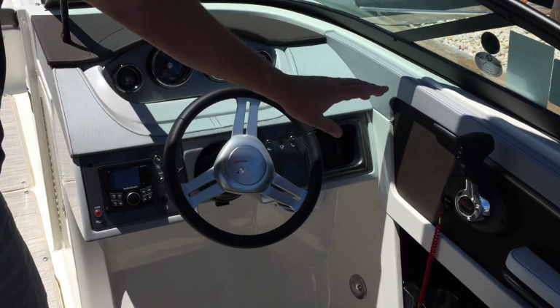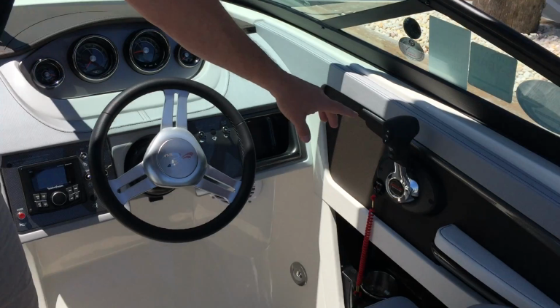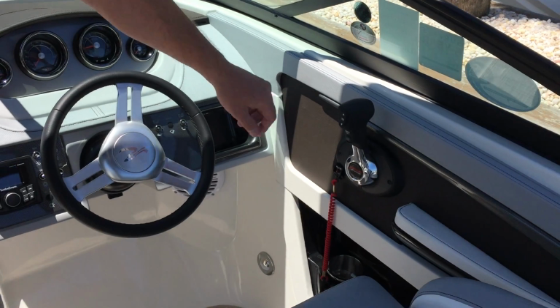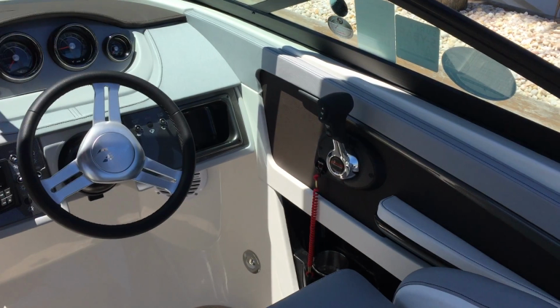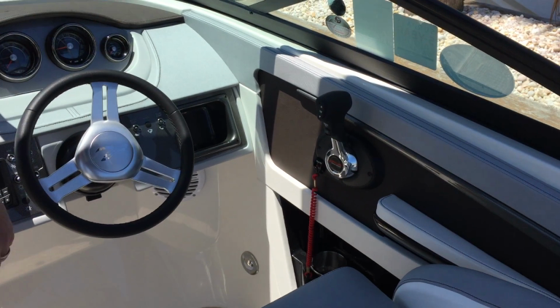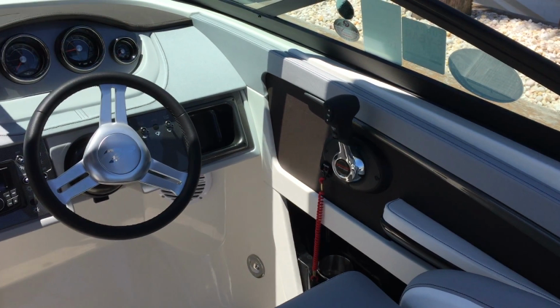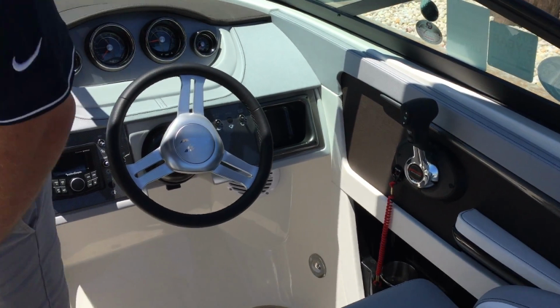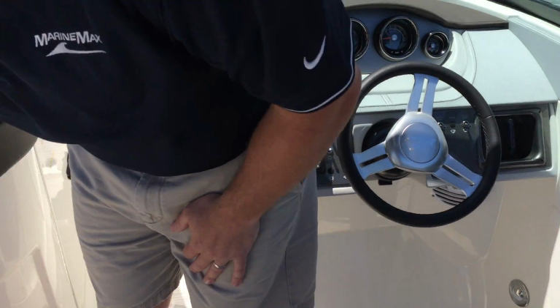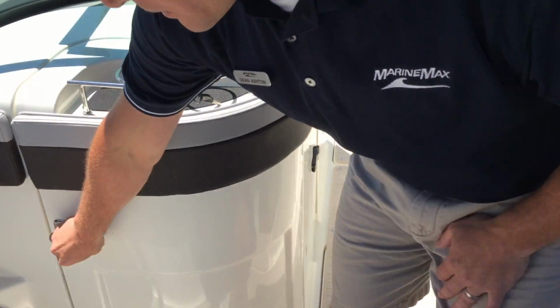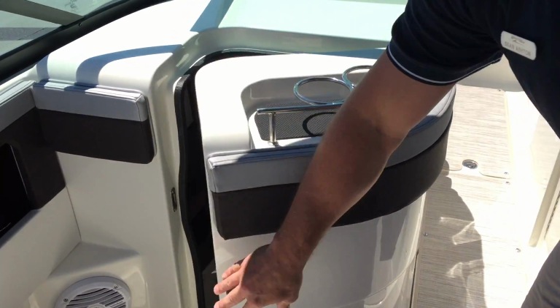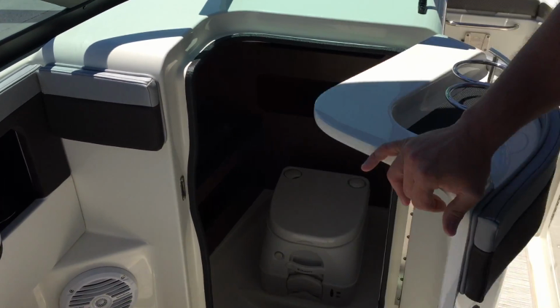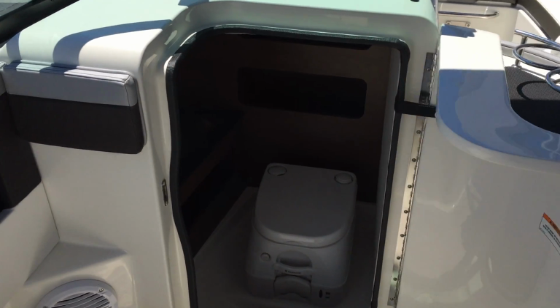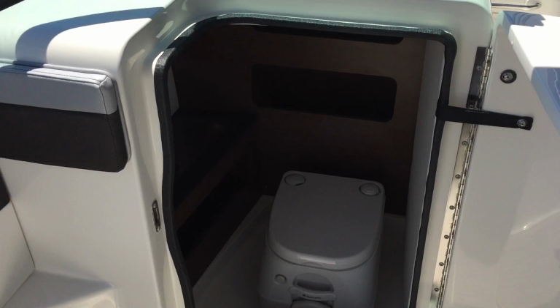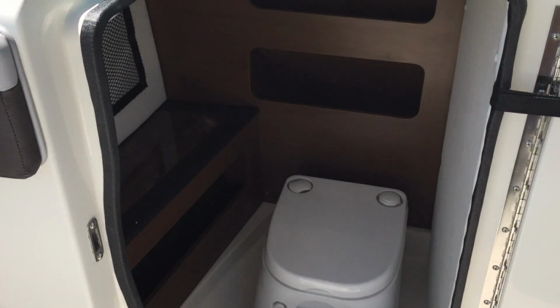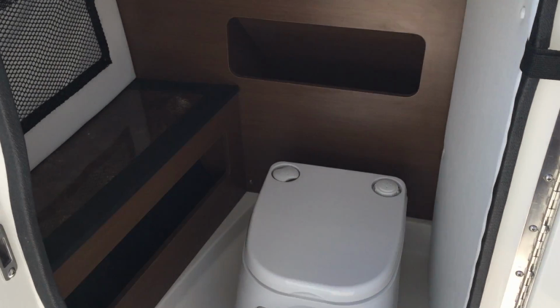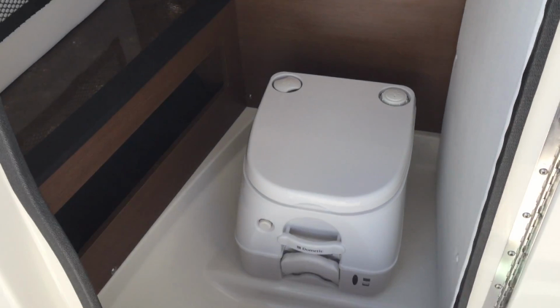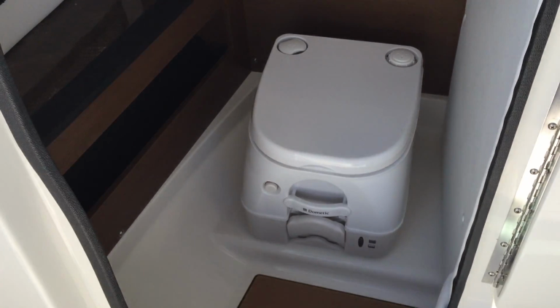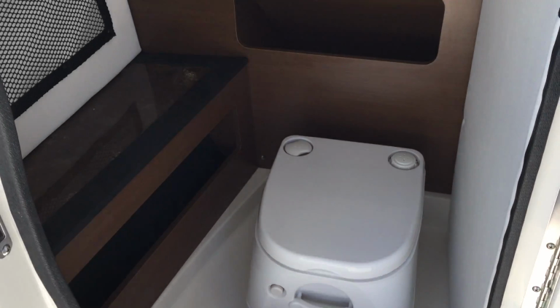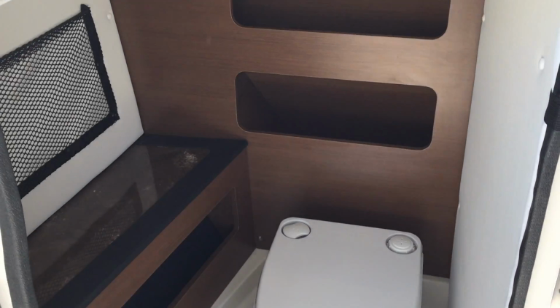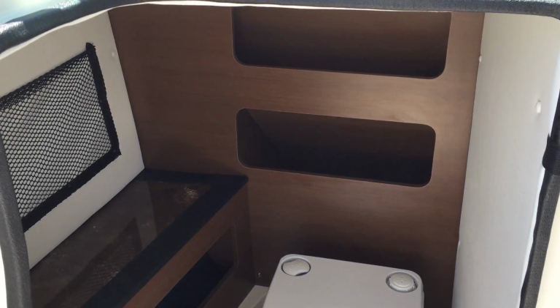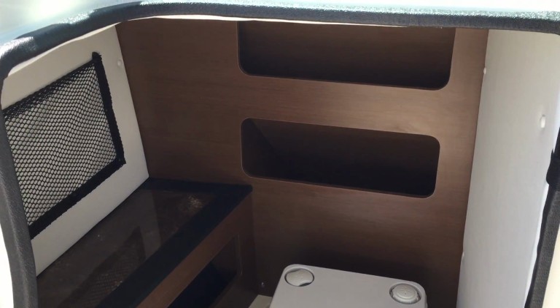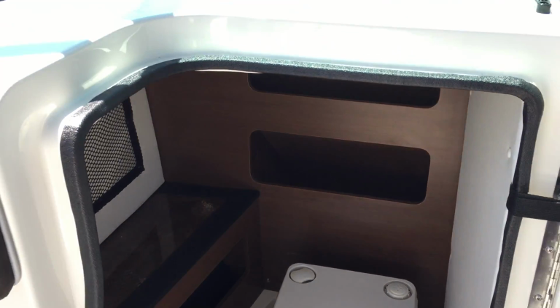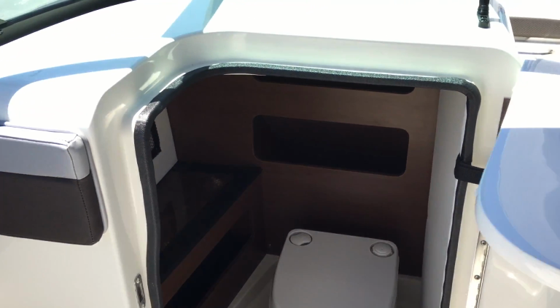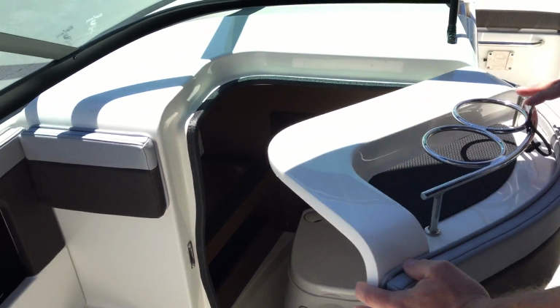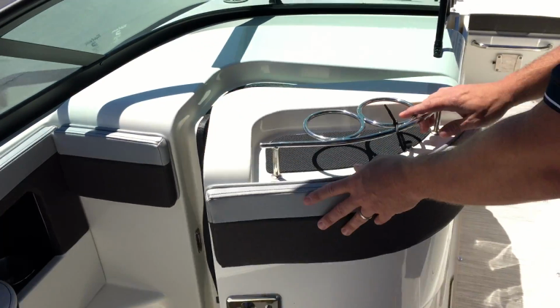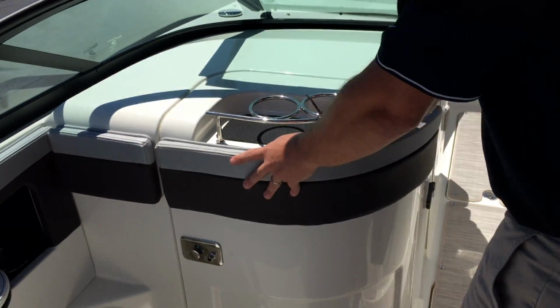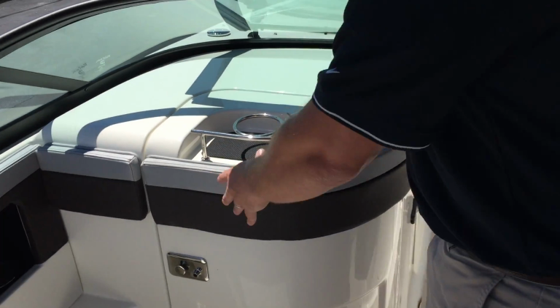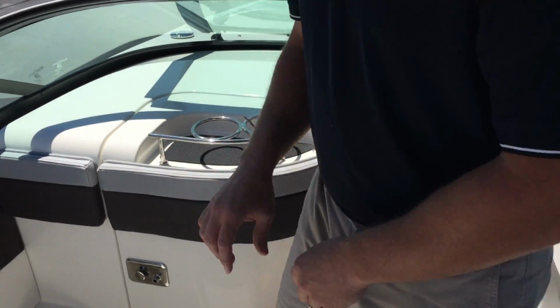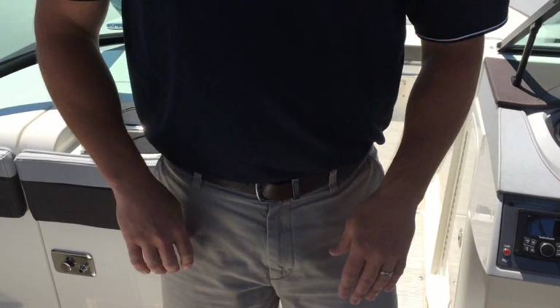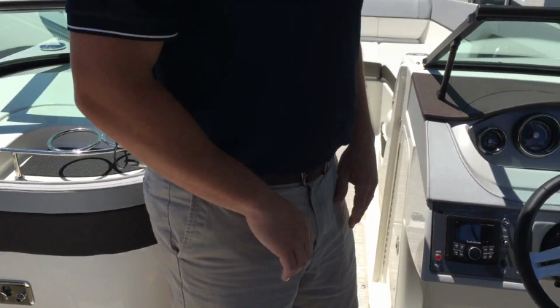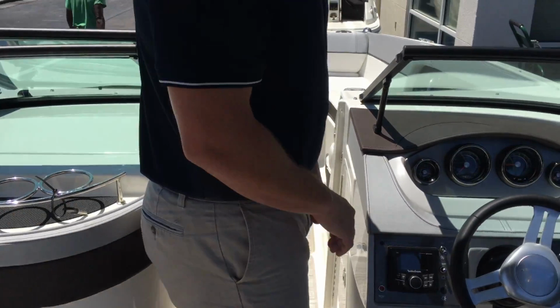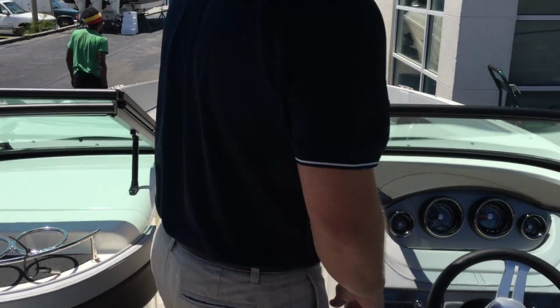Digital throttle and shift with the Mercury Verado. Your head compartment is equipped with a port-a-potty with pump out and a wood trimmed interior. The boat does have bow and cockpit tables.